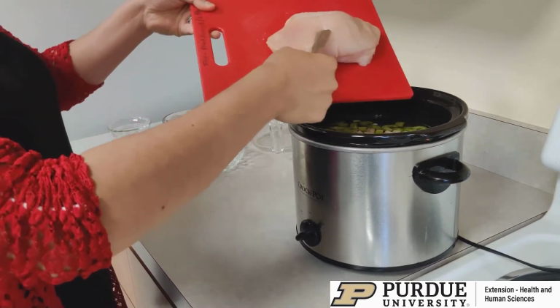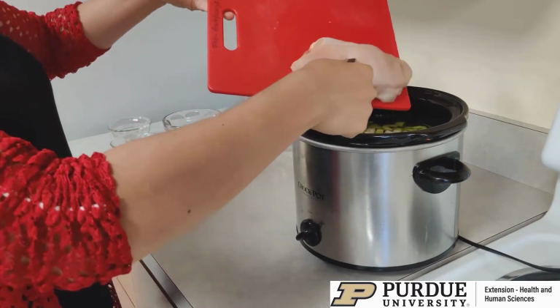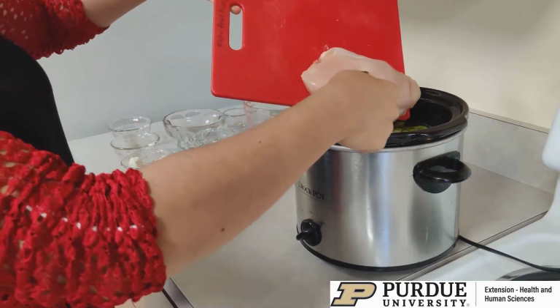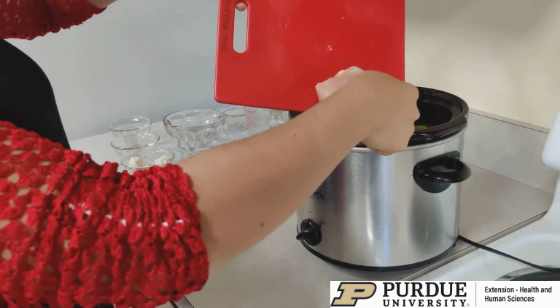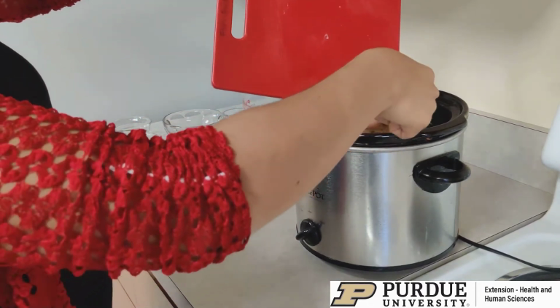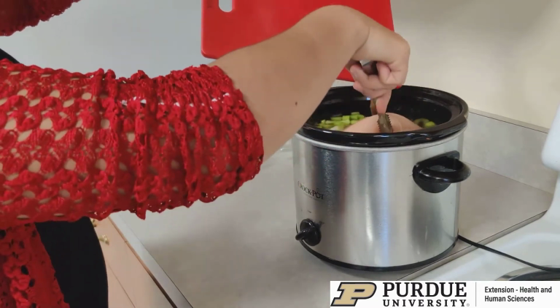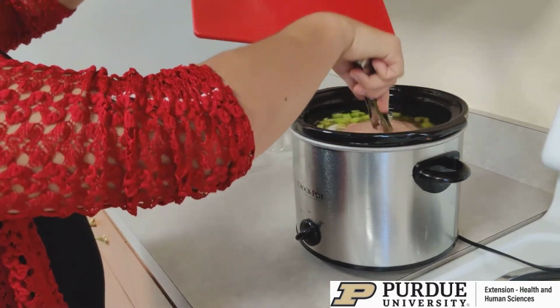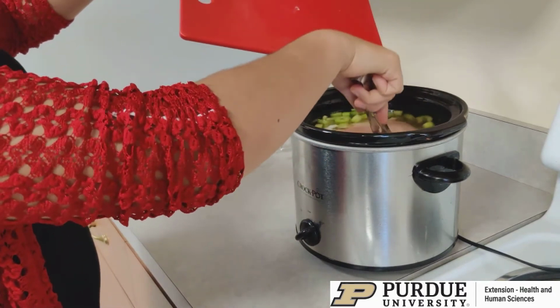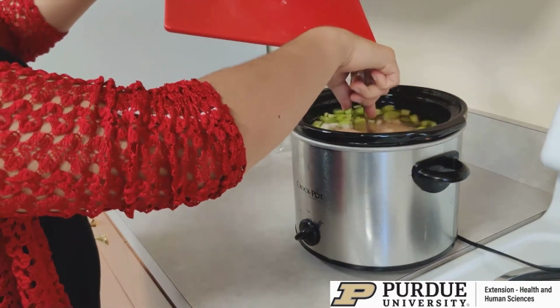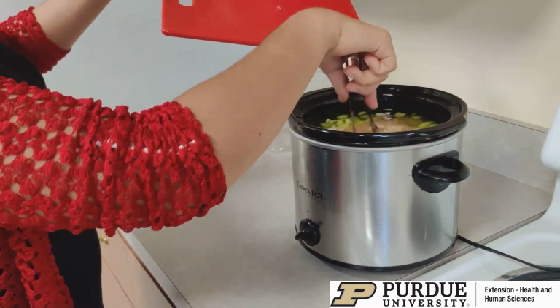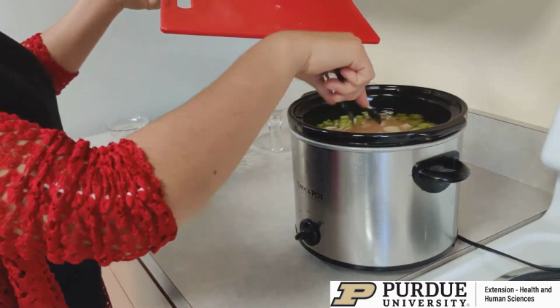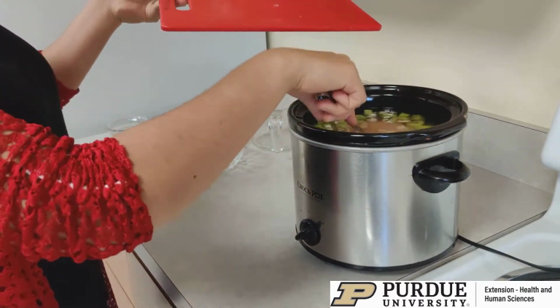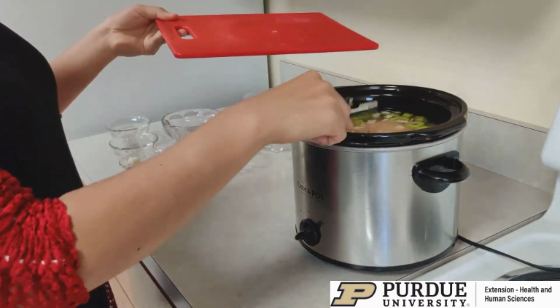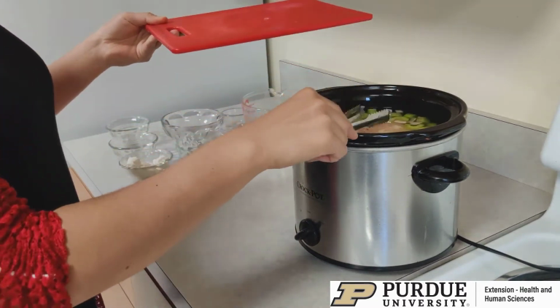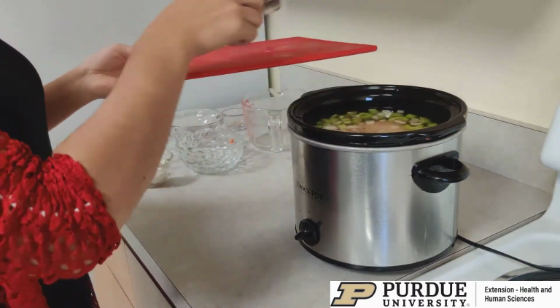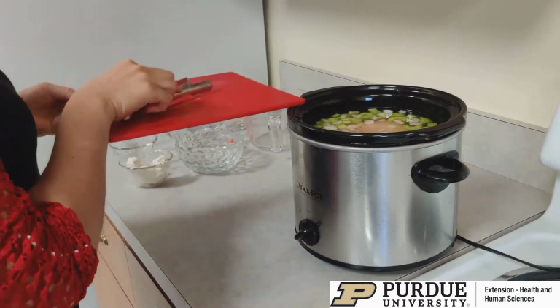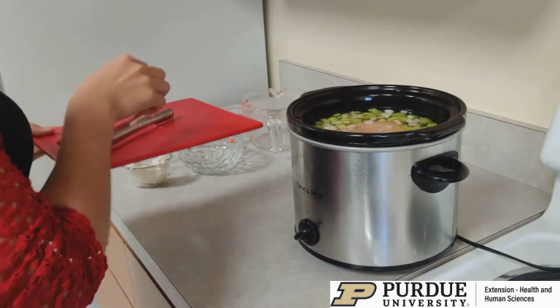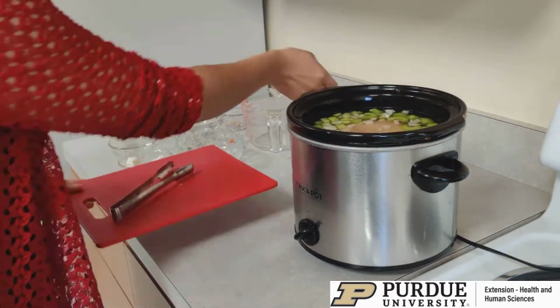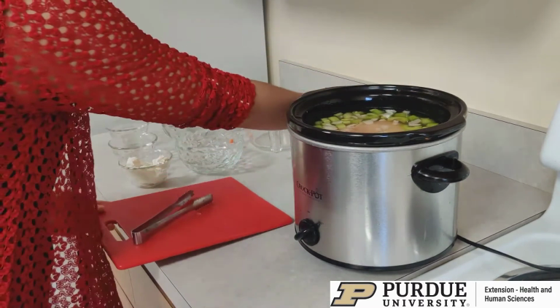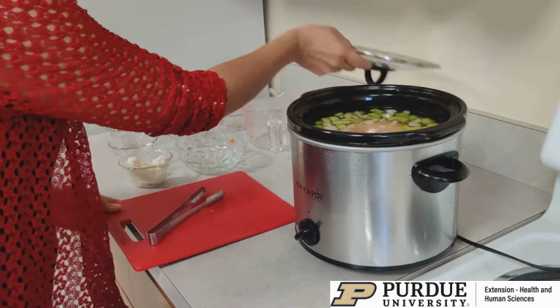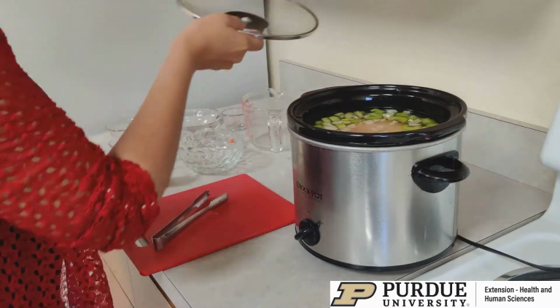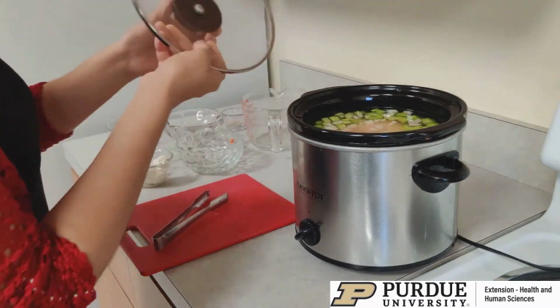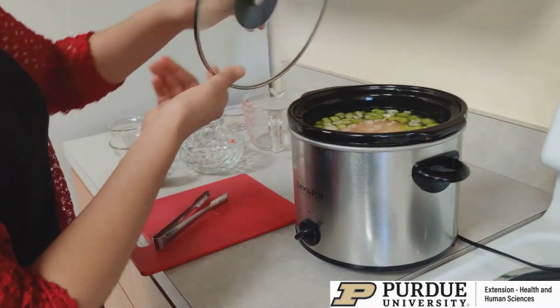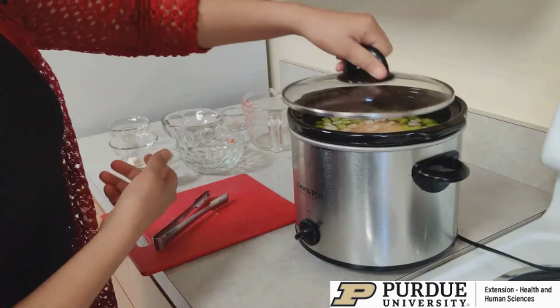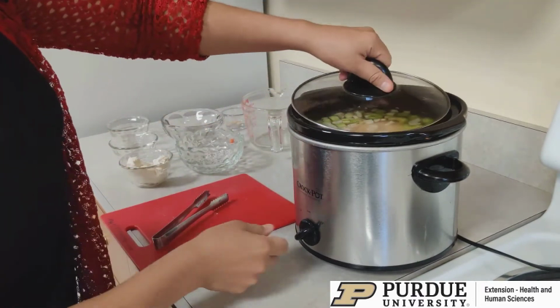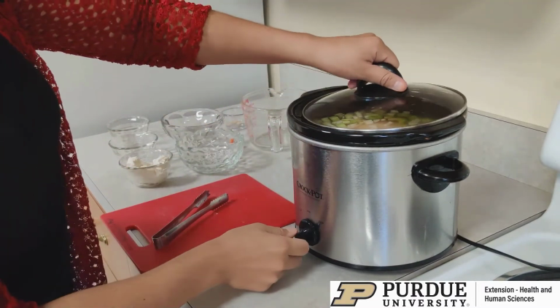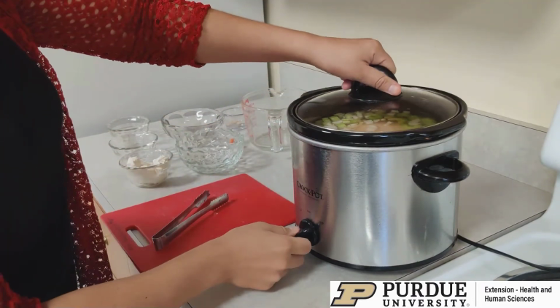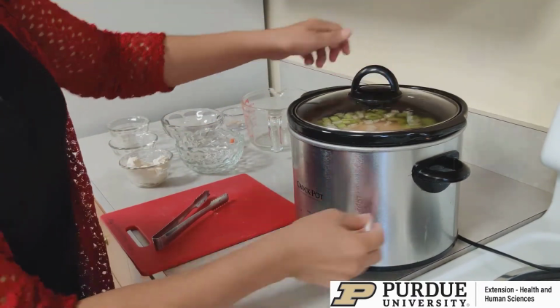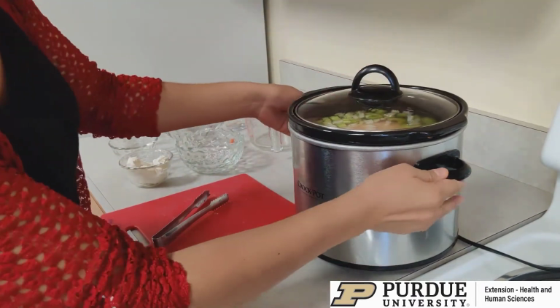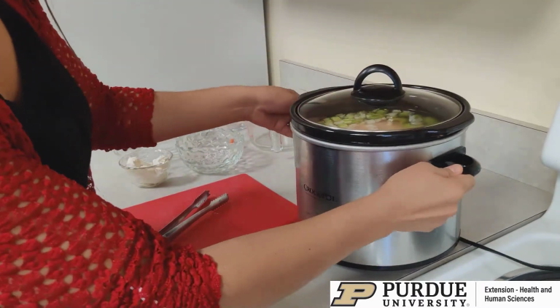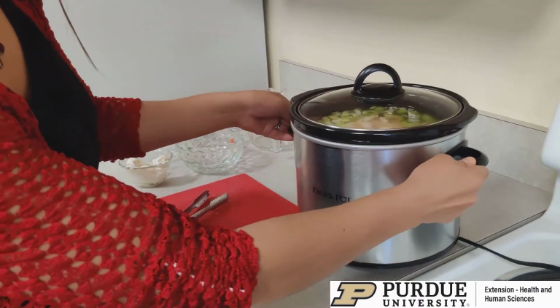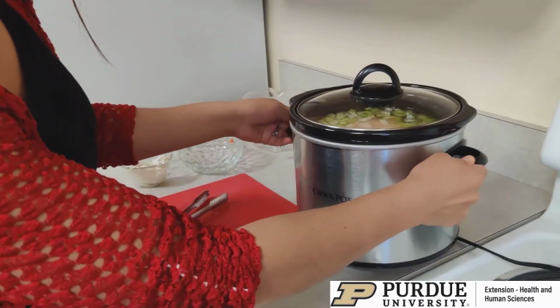I'm going to go ahead and just add that in there. I'm going to put the lid on and cook it on high, so it's going to cook for about four hours.